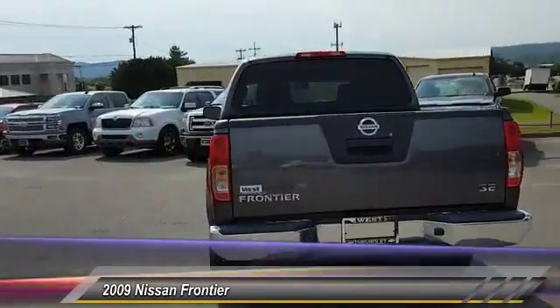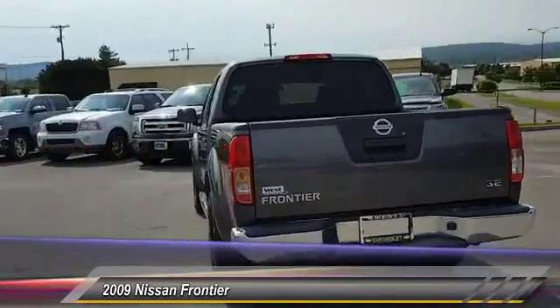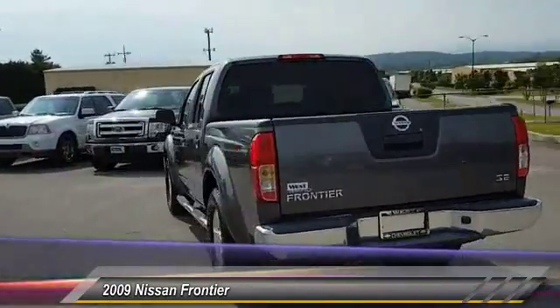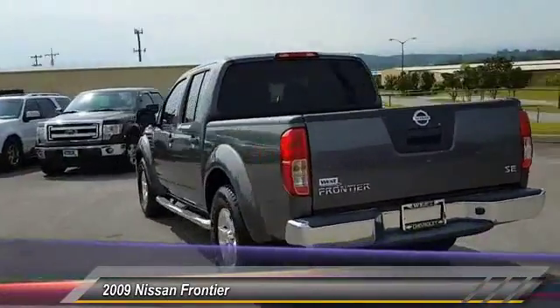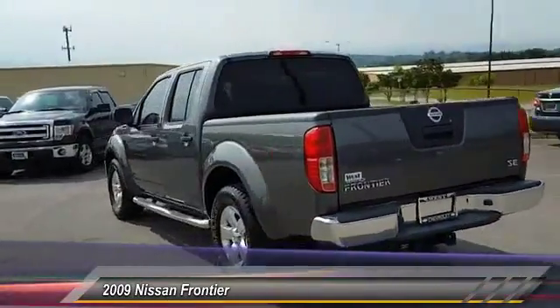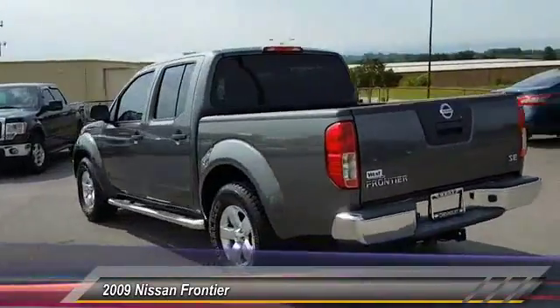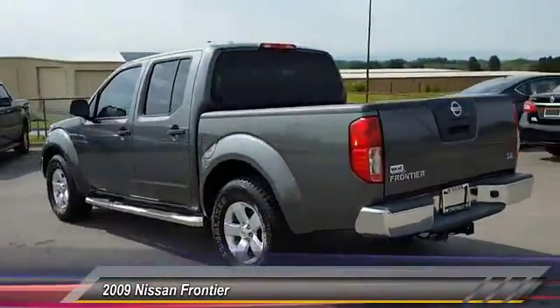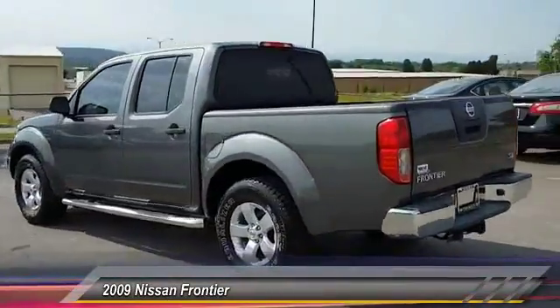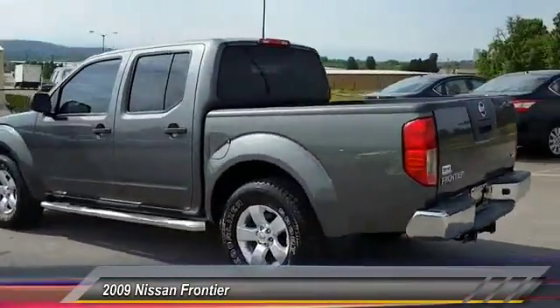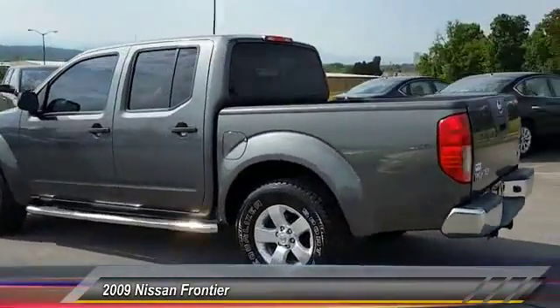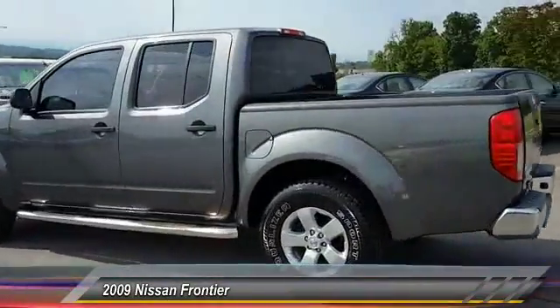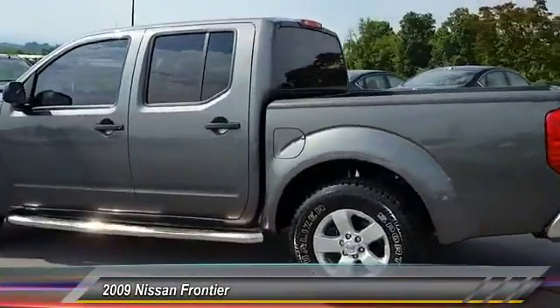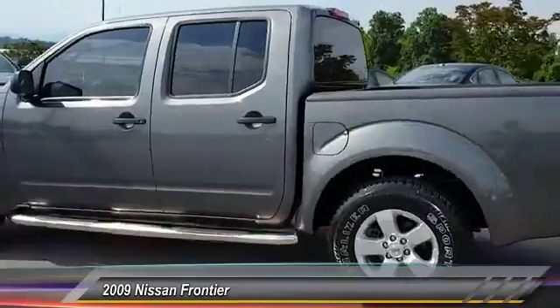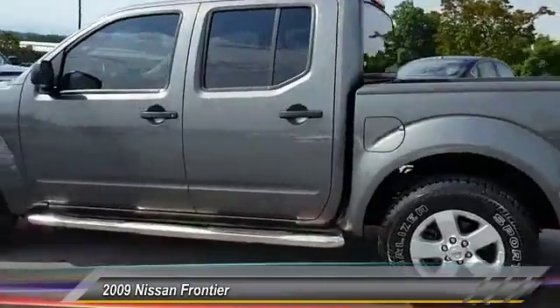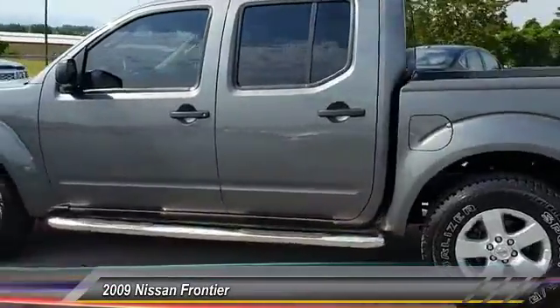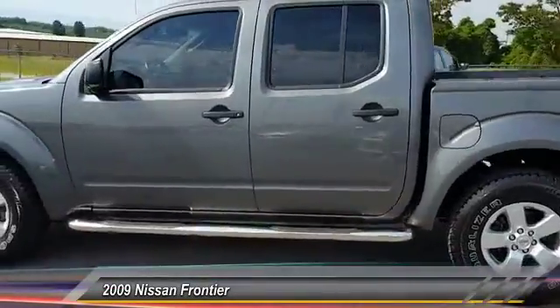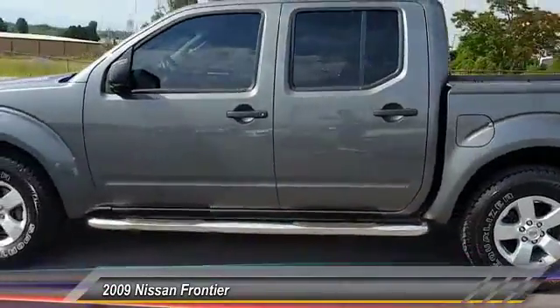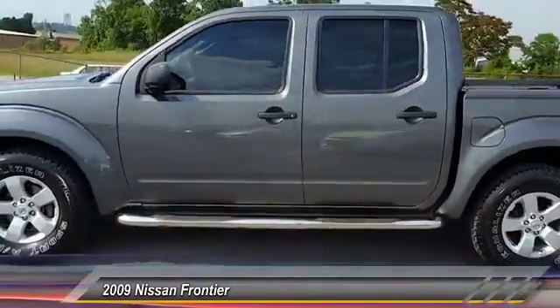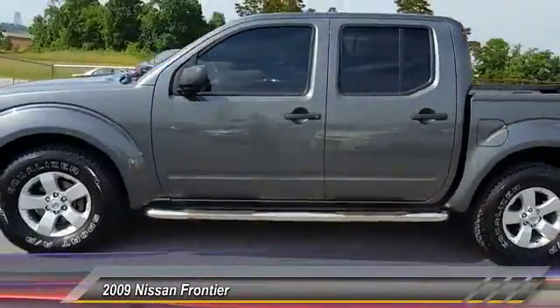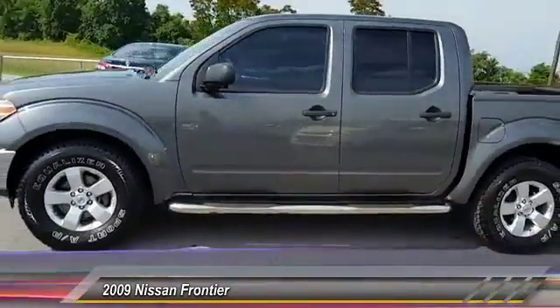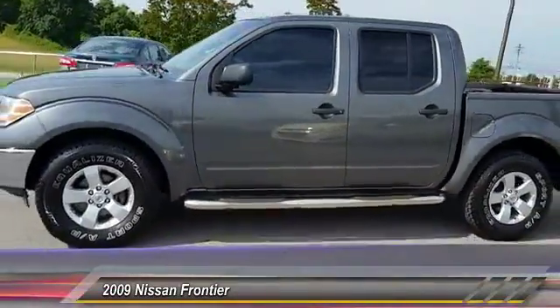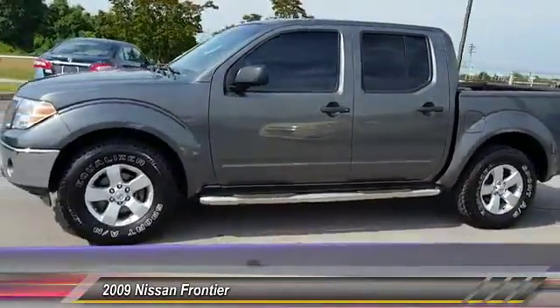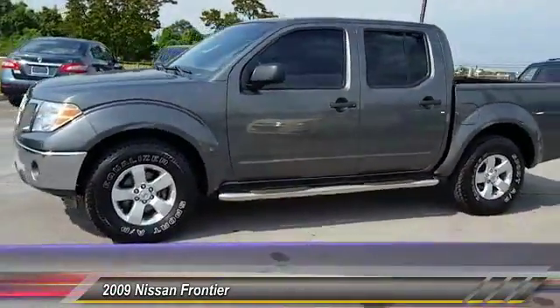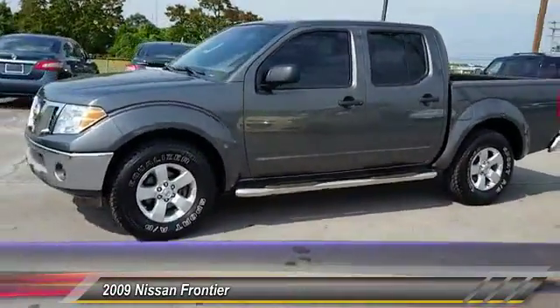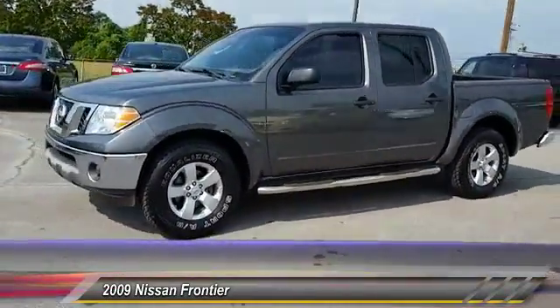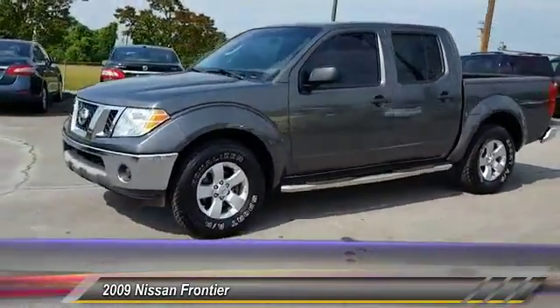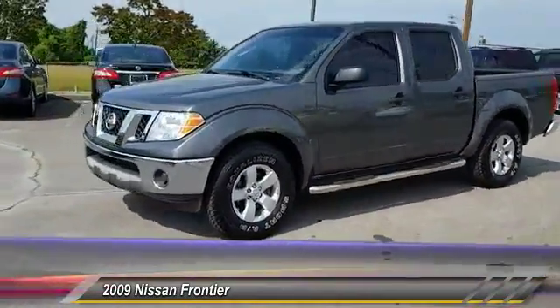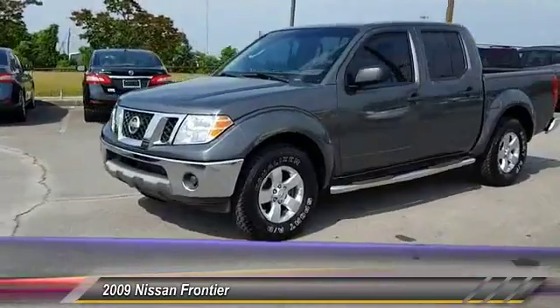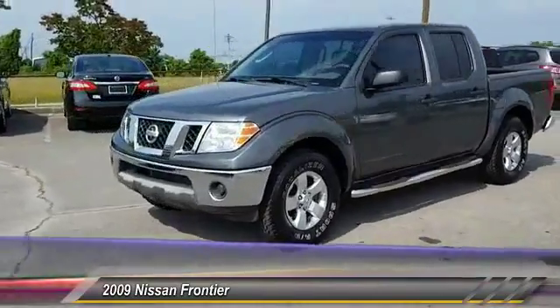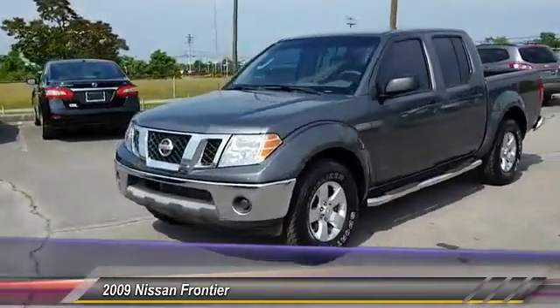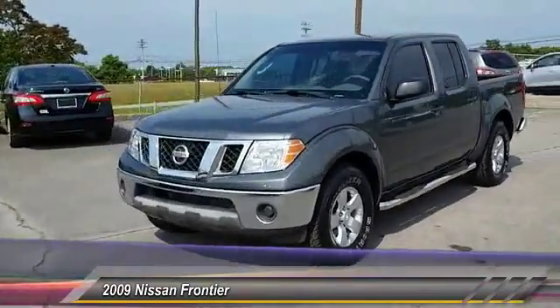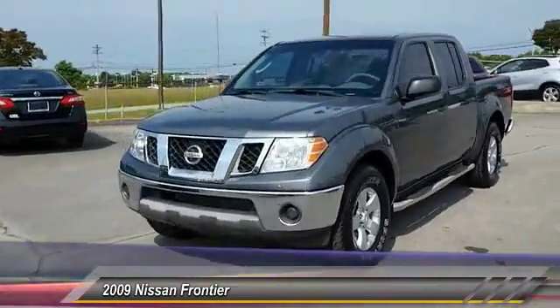The Frontier's interior comforts include cab versatility, under-seat storage, and seating for five, and is priced below $20,000. This vehicle has less than 75,000 miles.